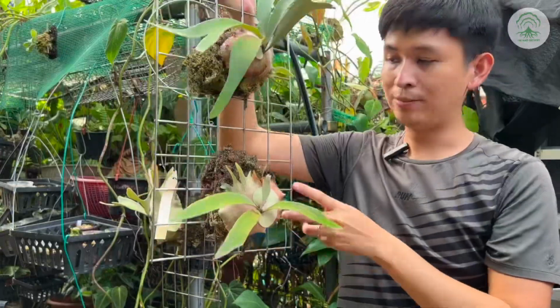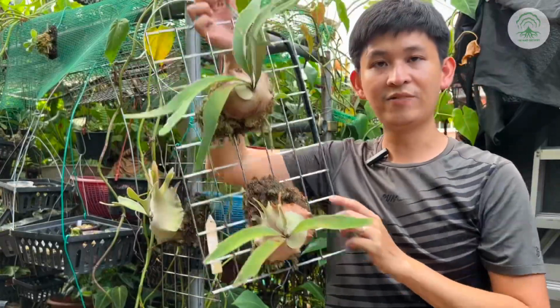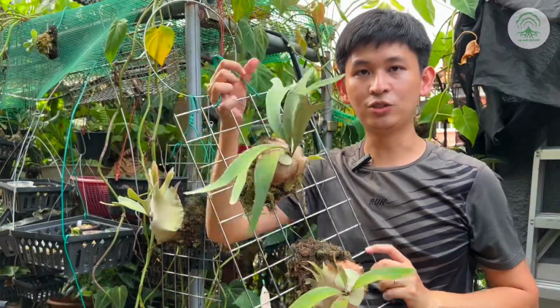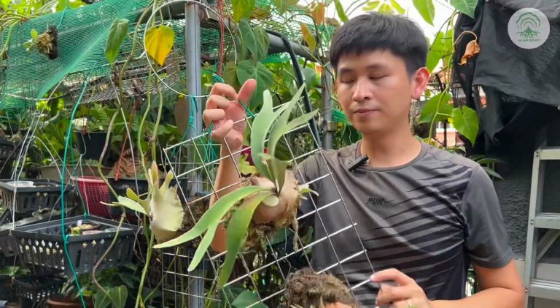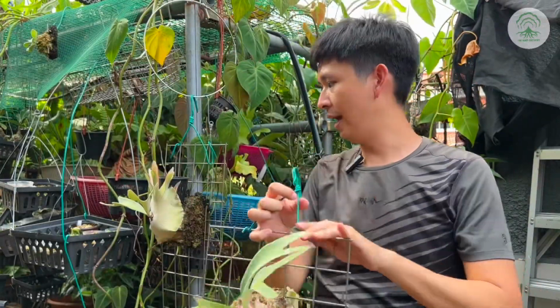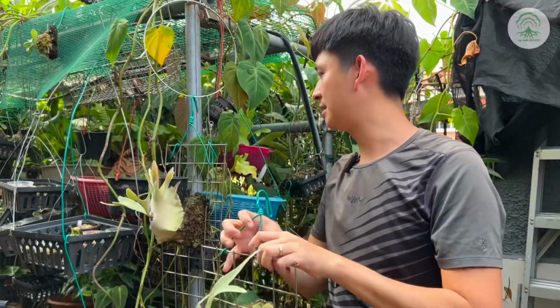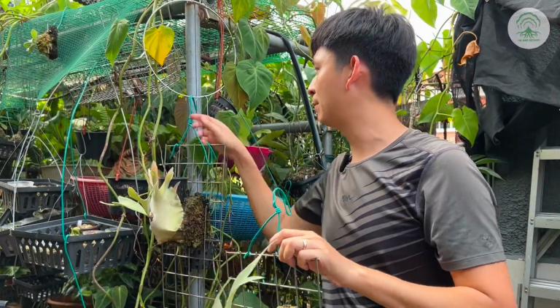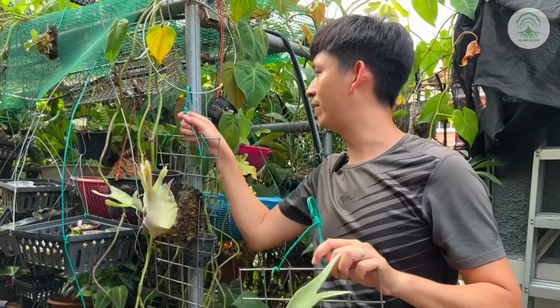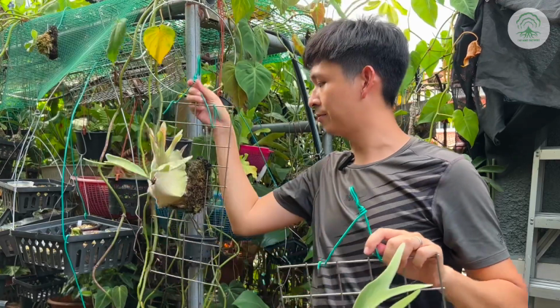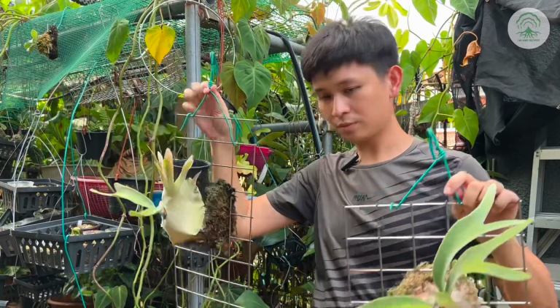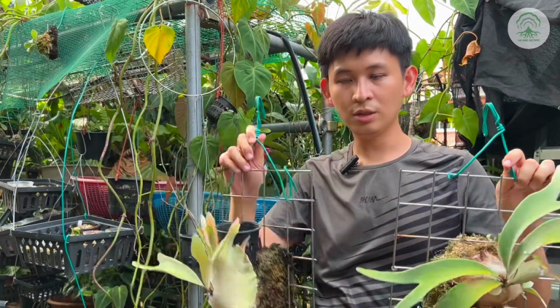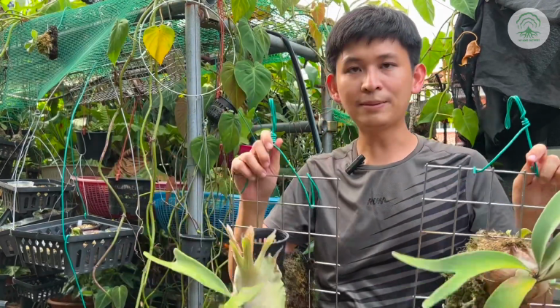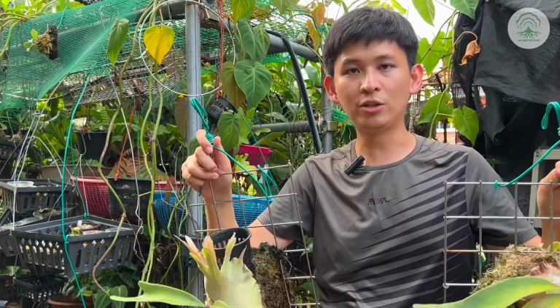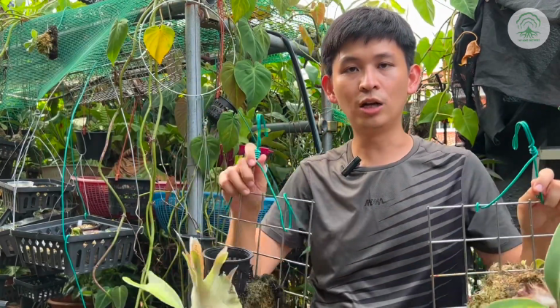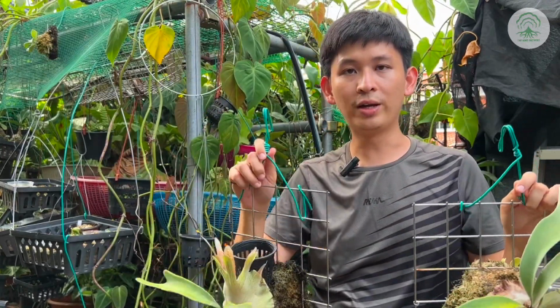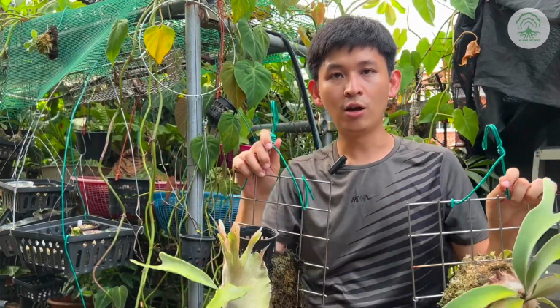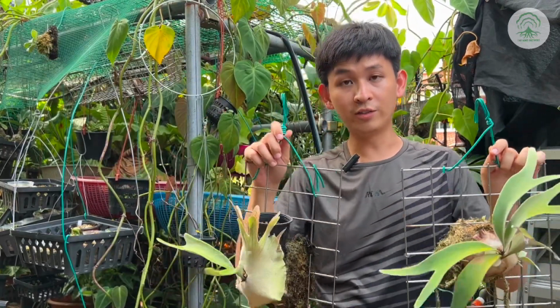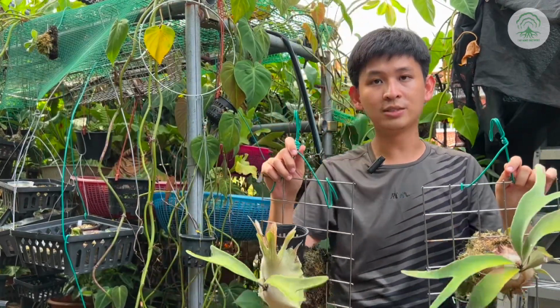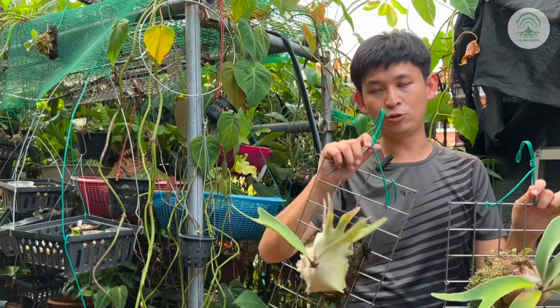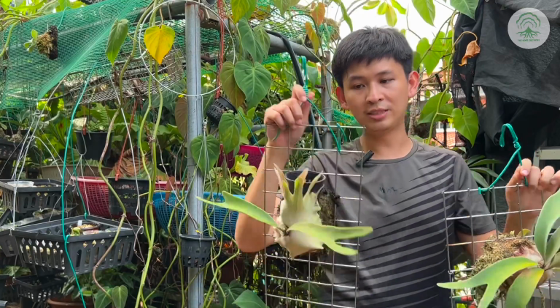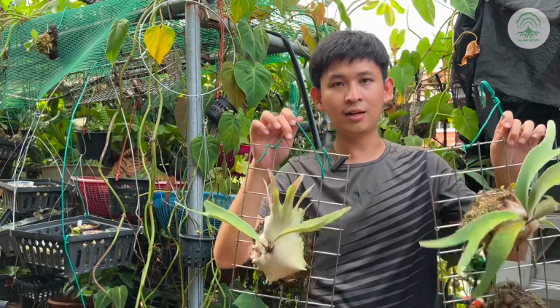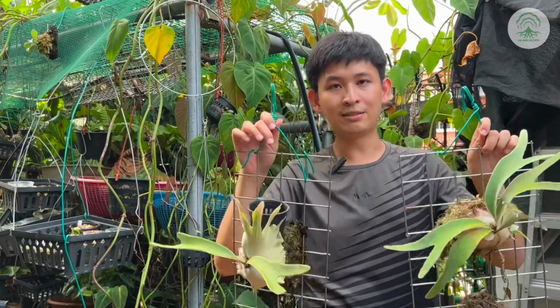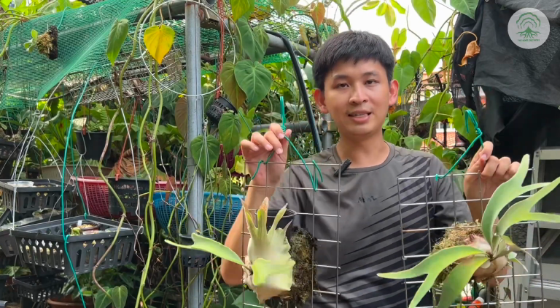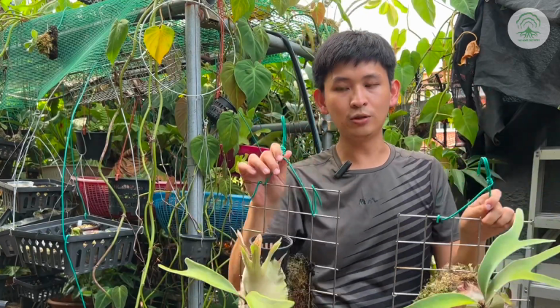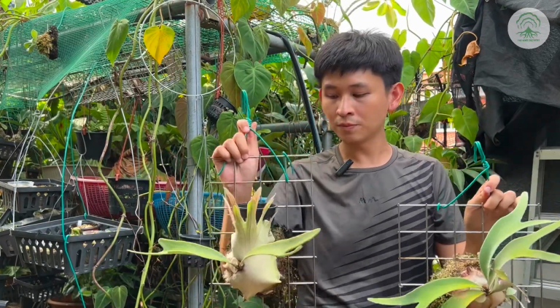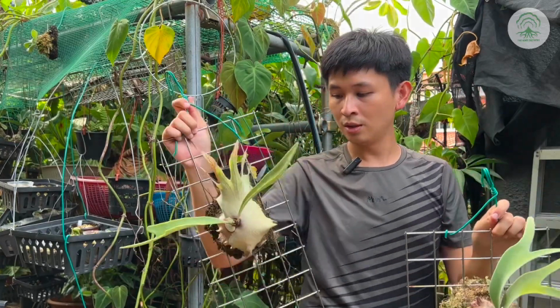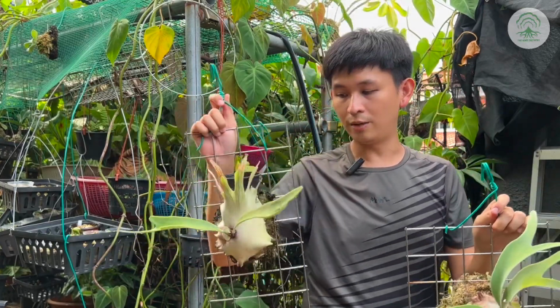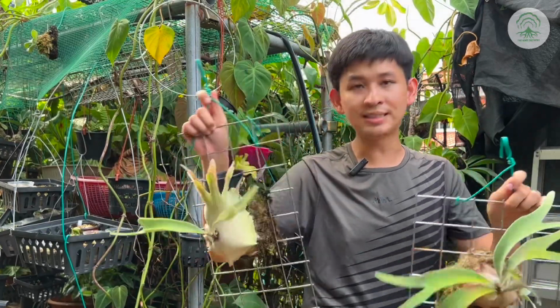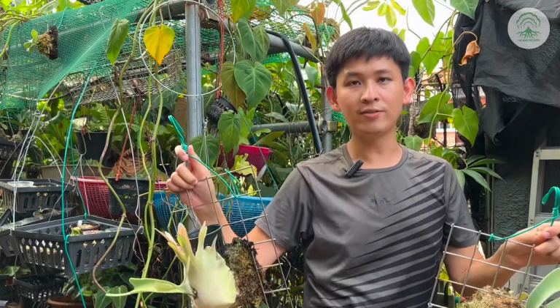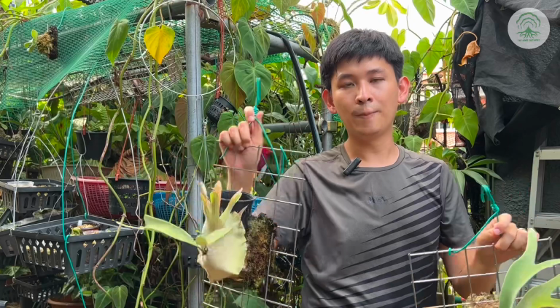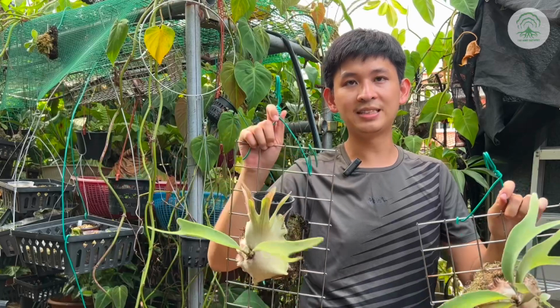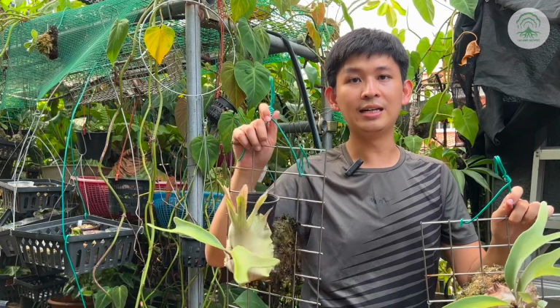For example, this is the bachii silver and this is the typical form of bachii. Something that we did along the way, along the videos that we did two years ago — these are some of the plants that we had shown, not the same plant but just in name.